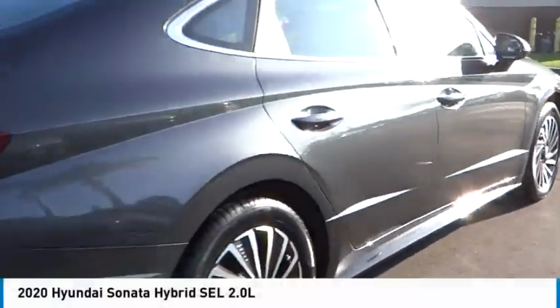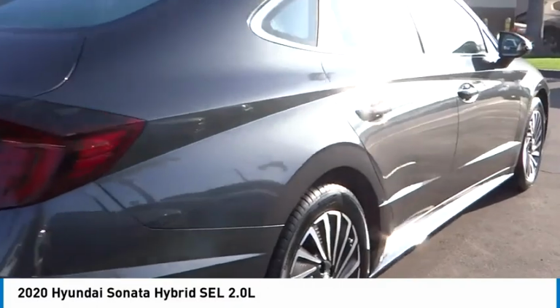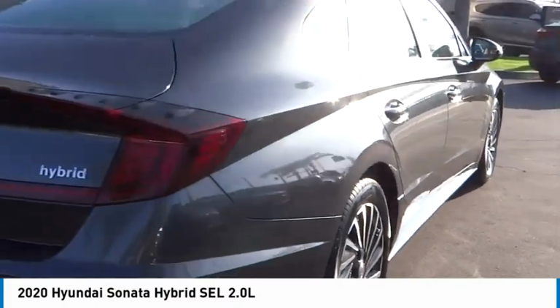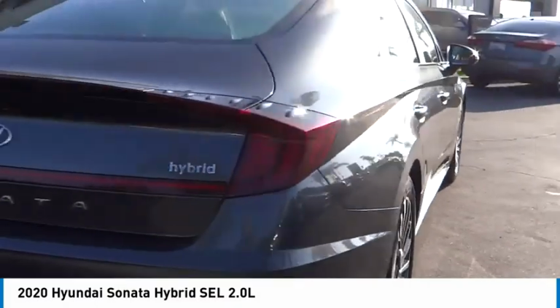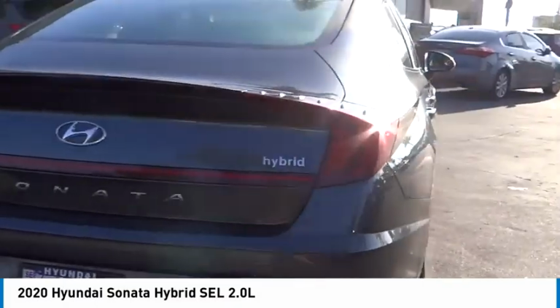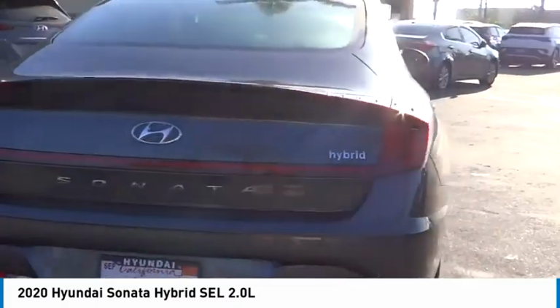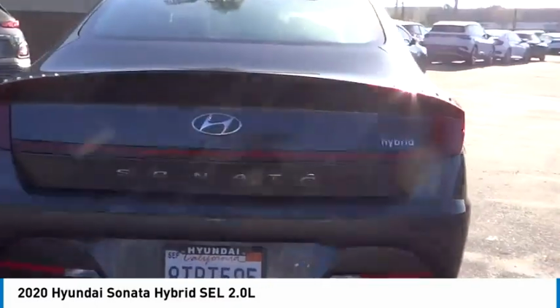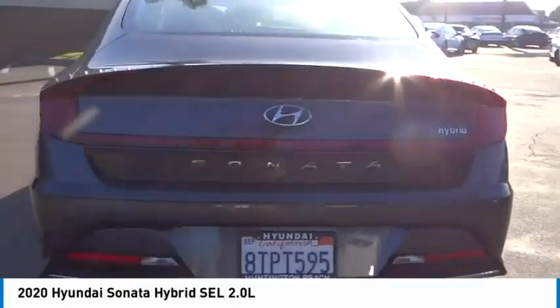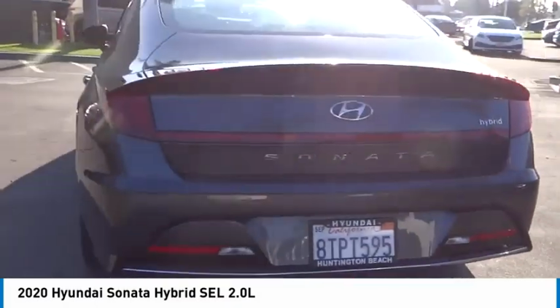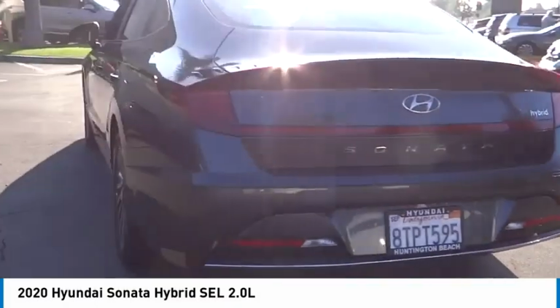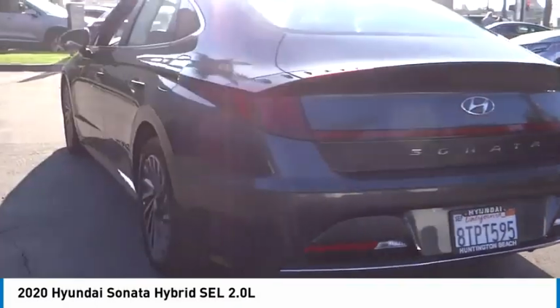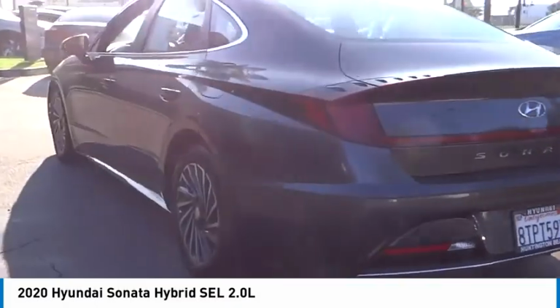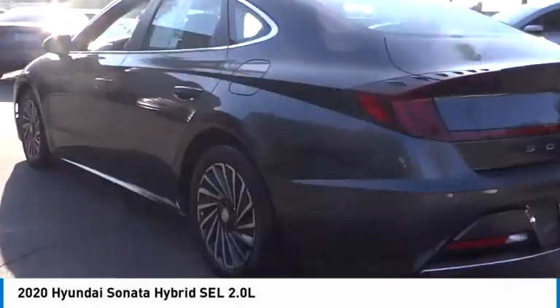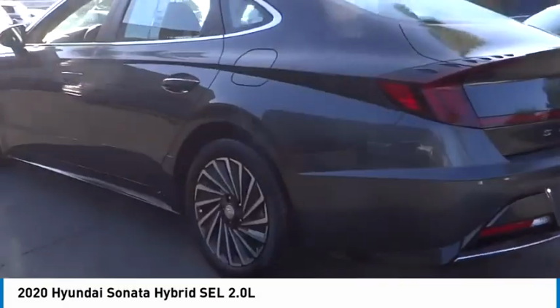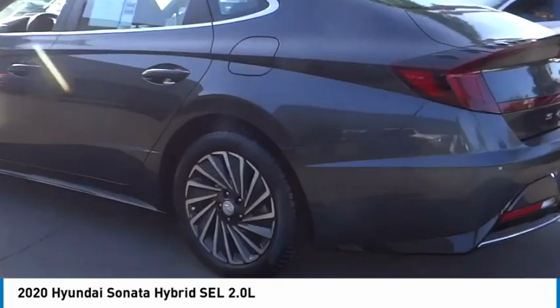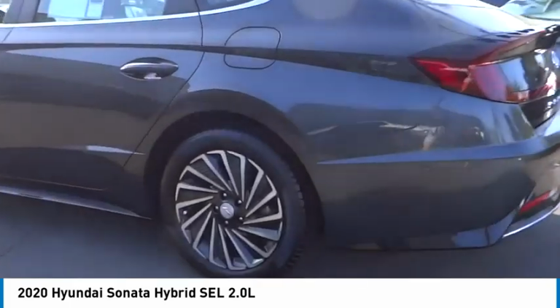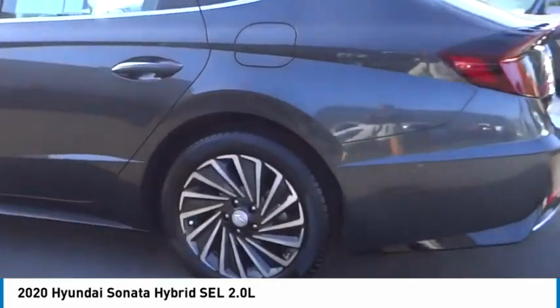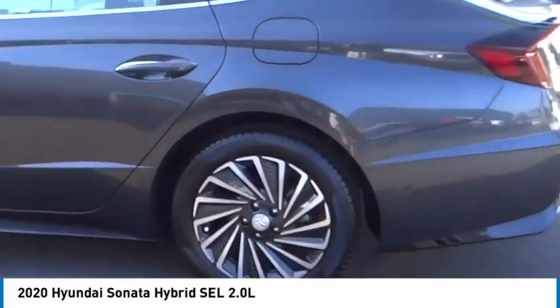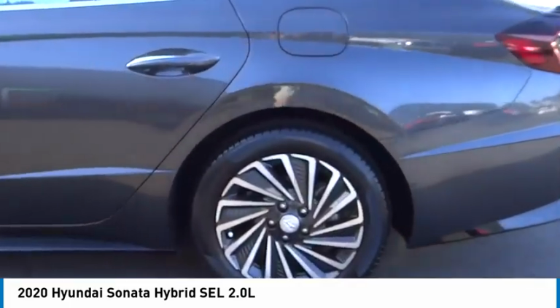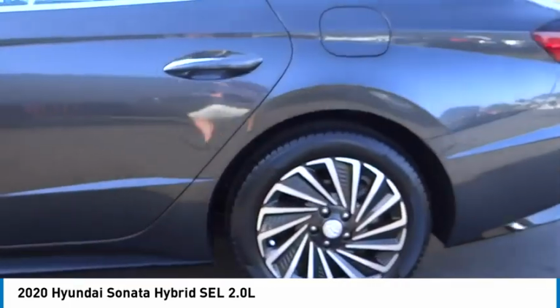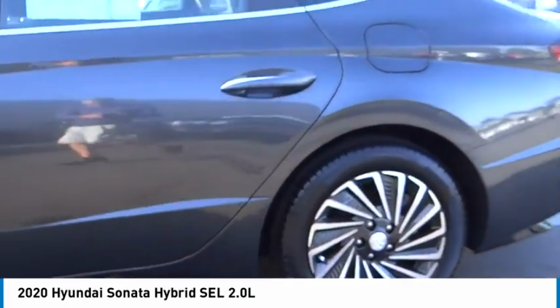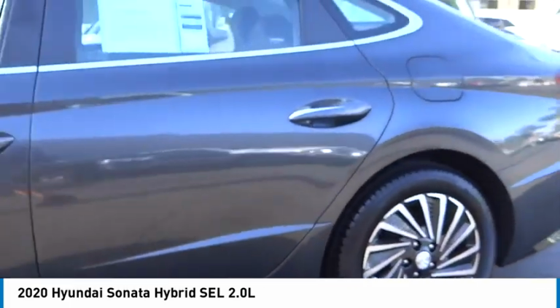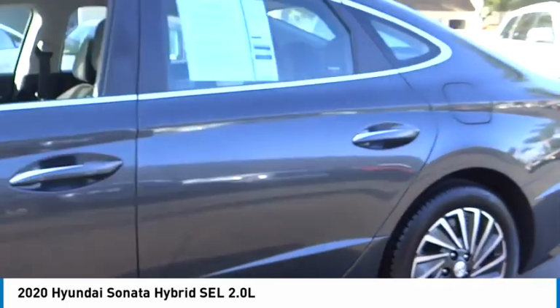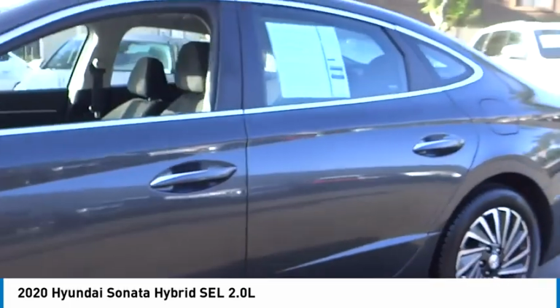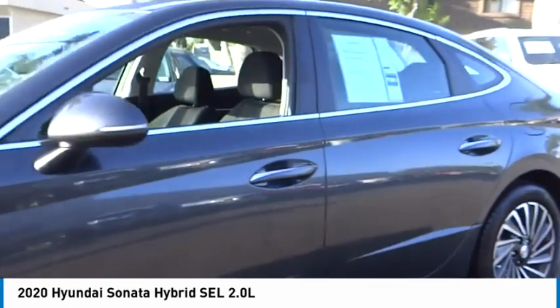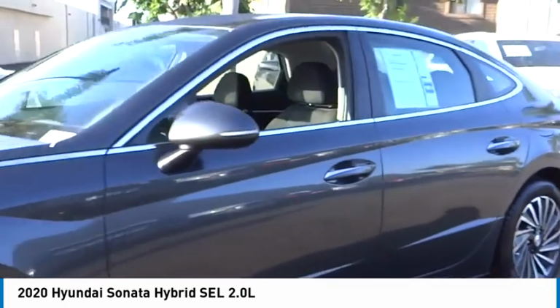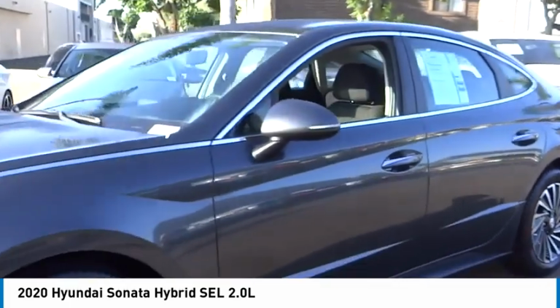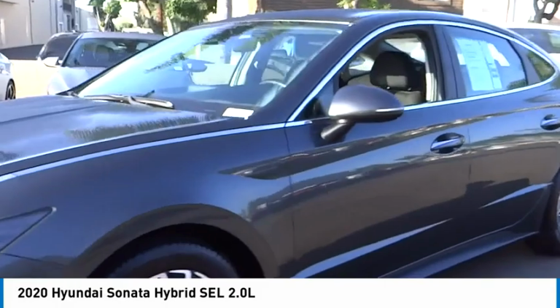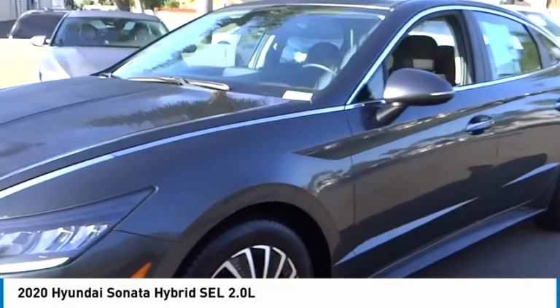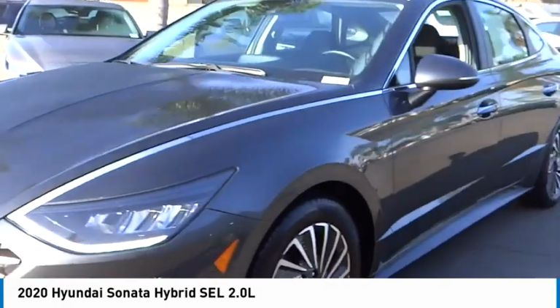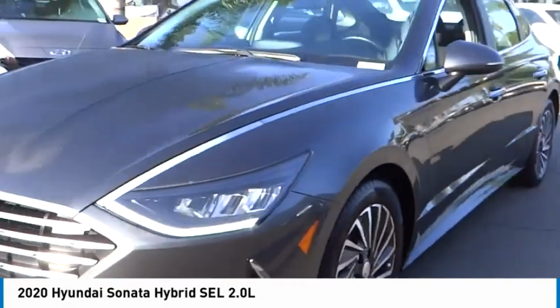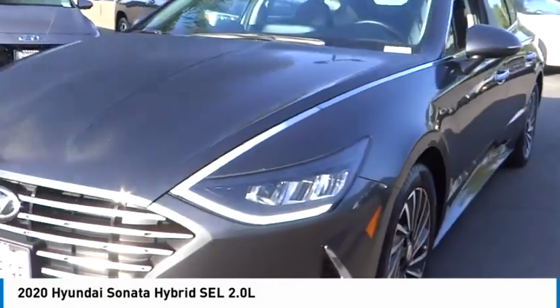Stop by and take a look at the 2020 Sonata Hybrid. This all-new hybrid has all the style and premiums you expect in a Sonata, along with 37 city, 39 highway miles per gallon.